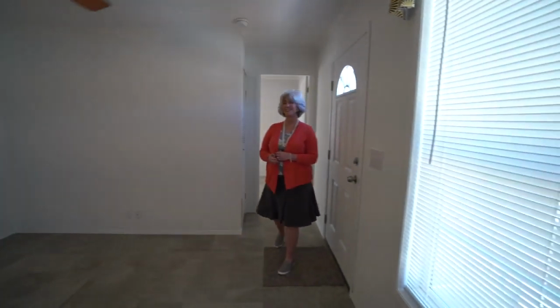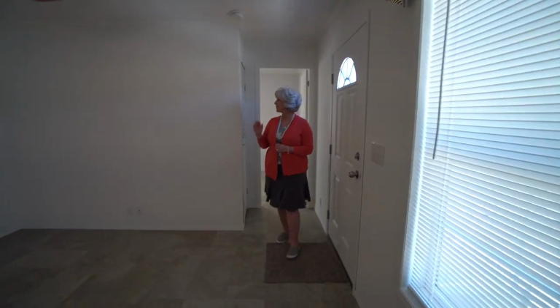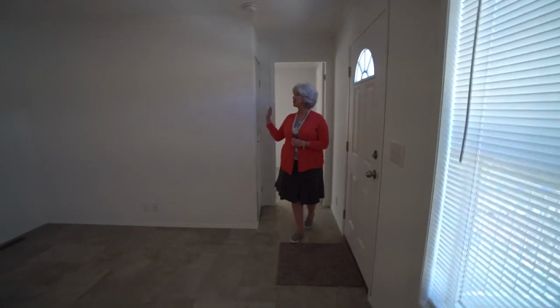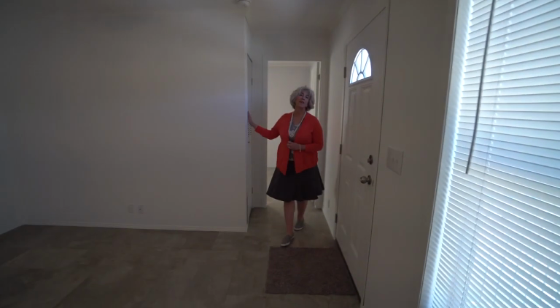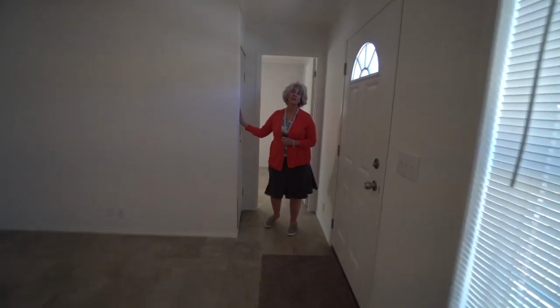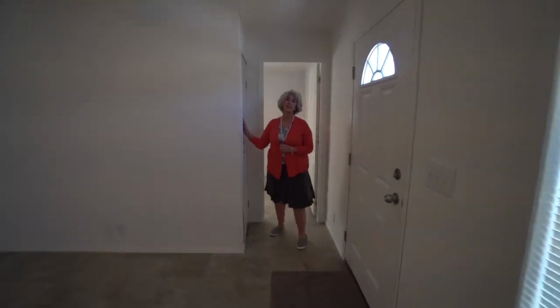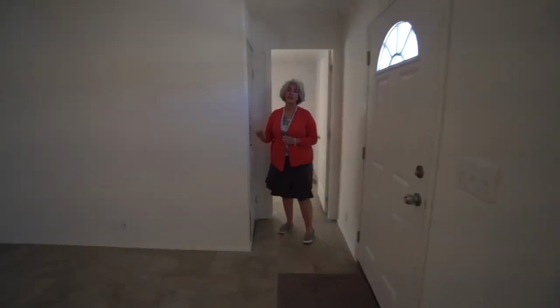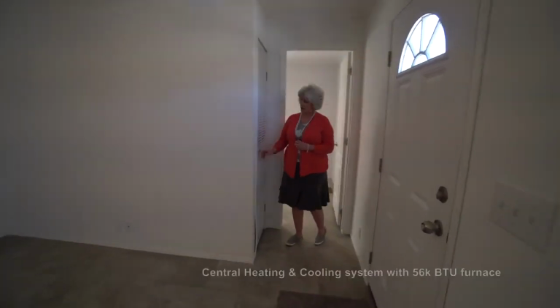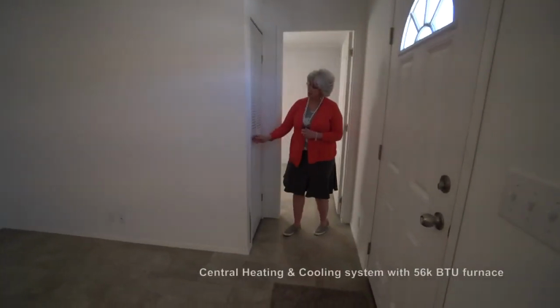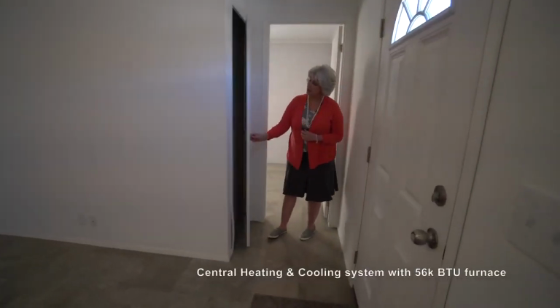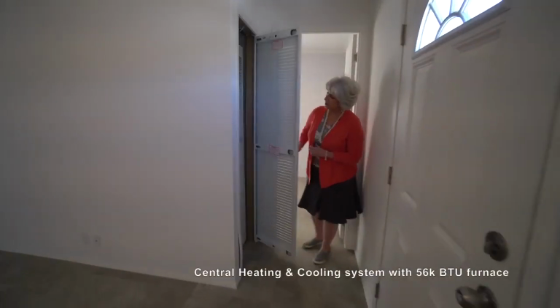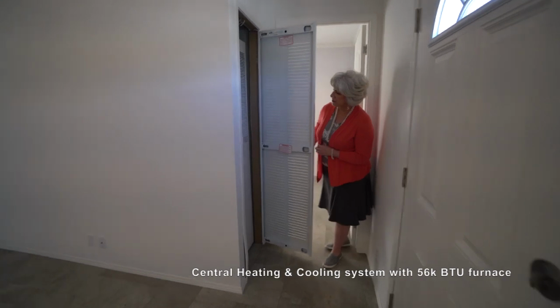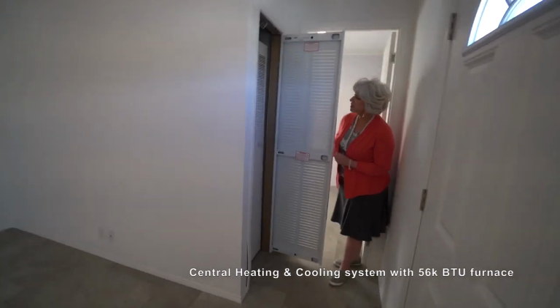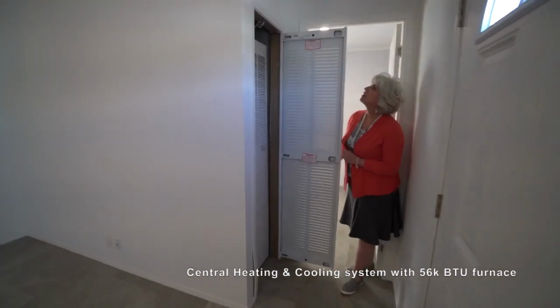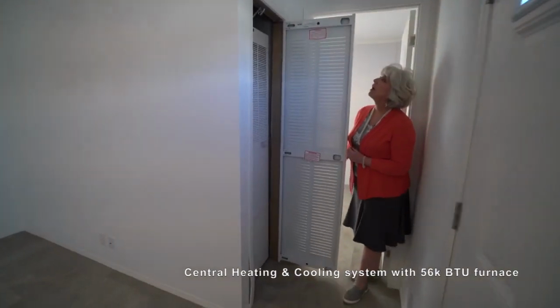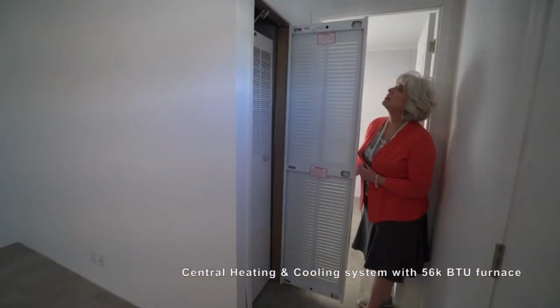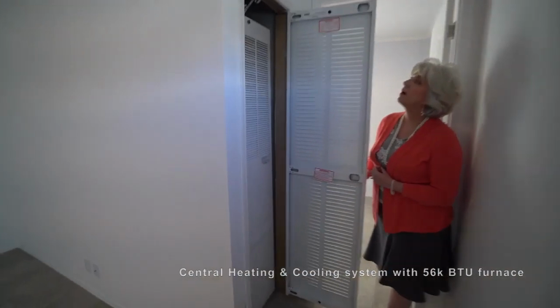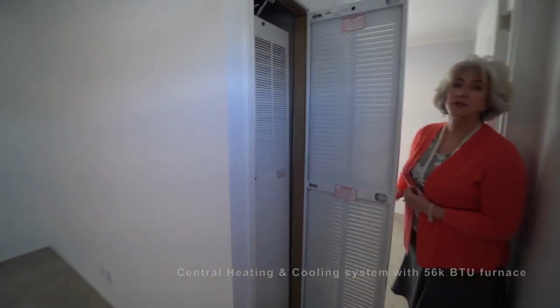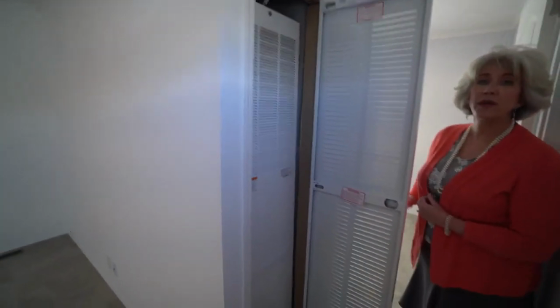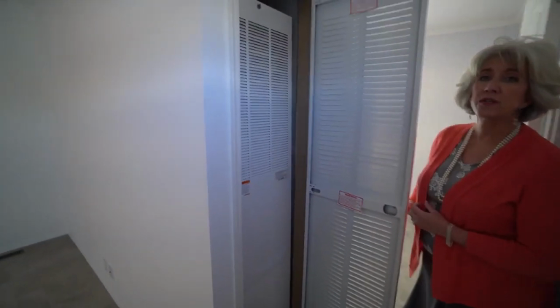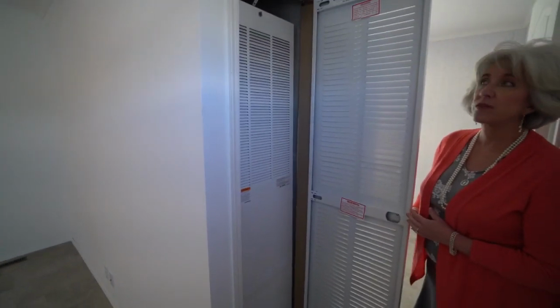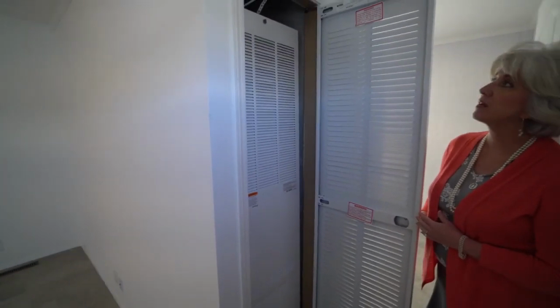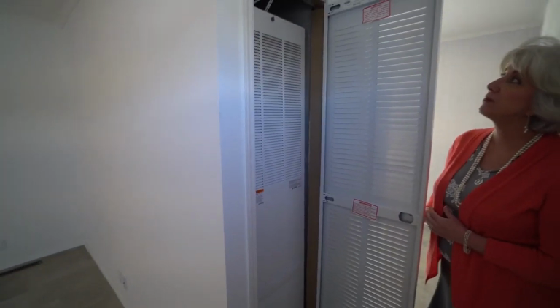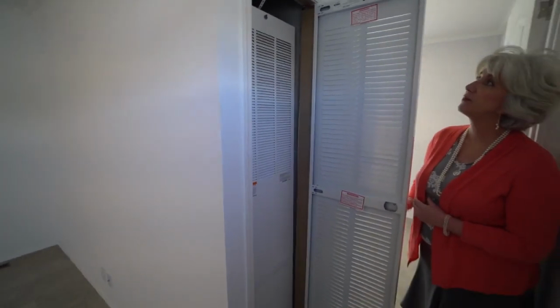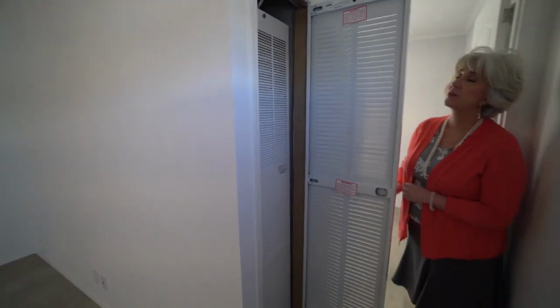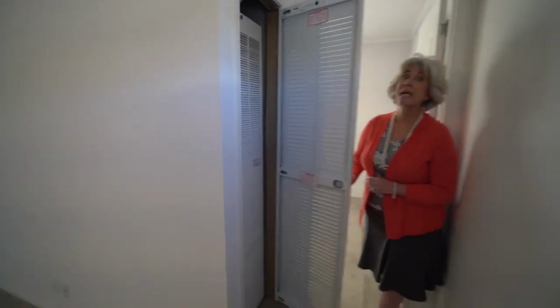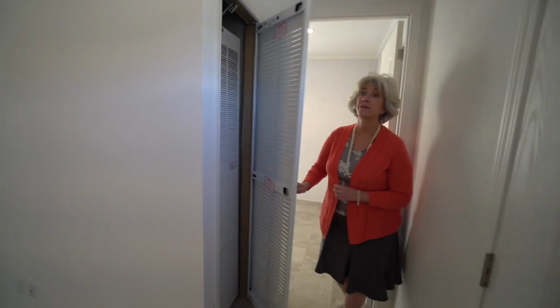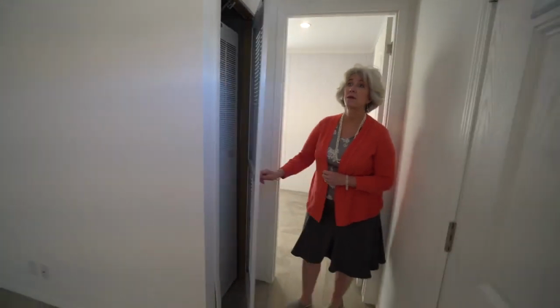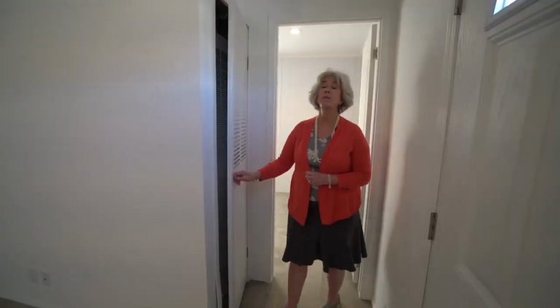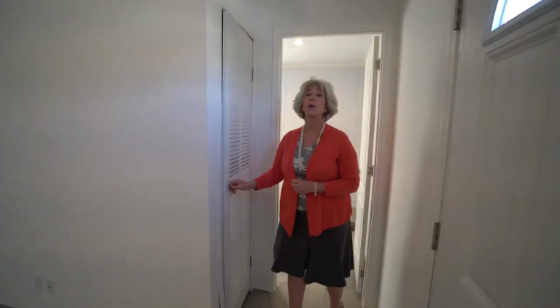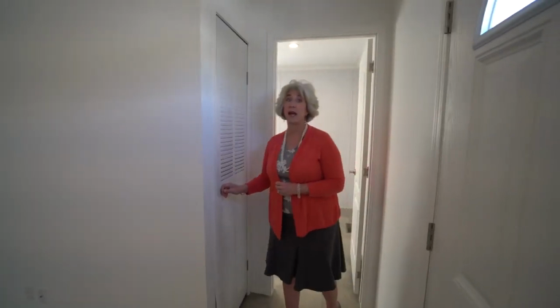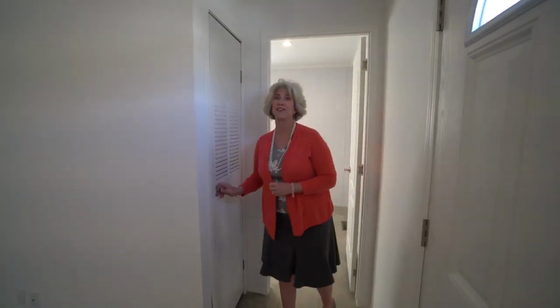Over here you have your furnace — it's a Miller furnace — and your central air conditioner. This is propane gas.